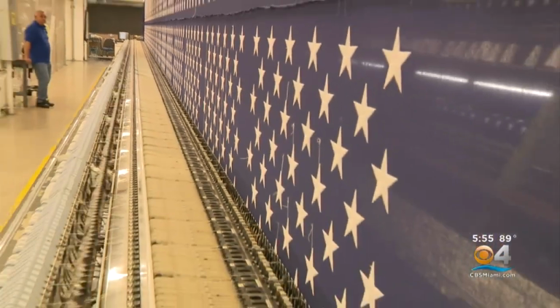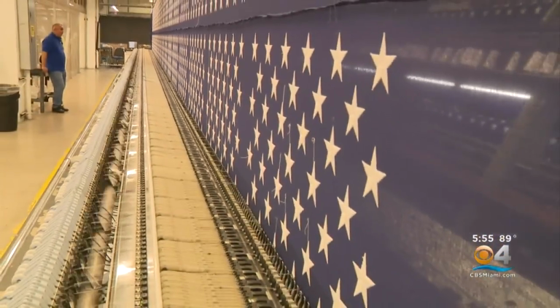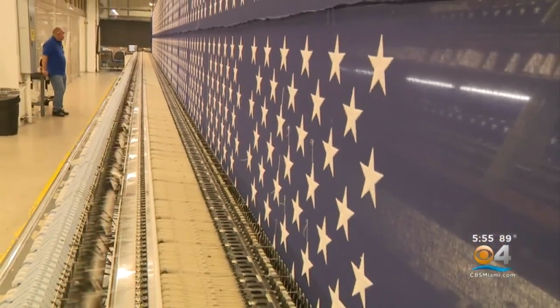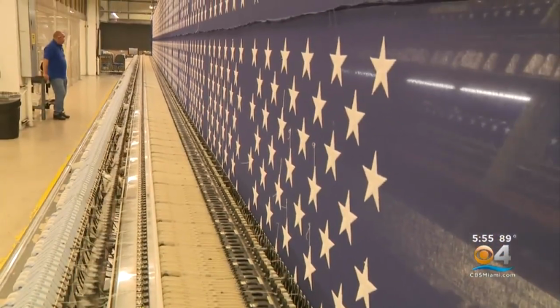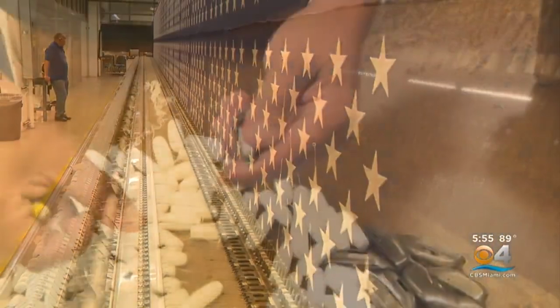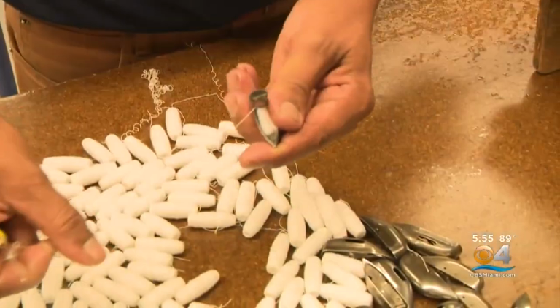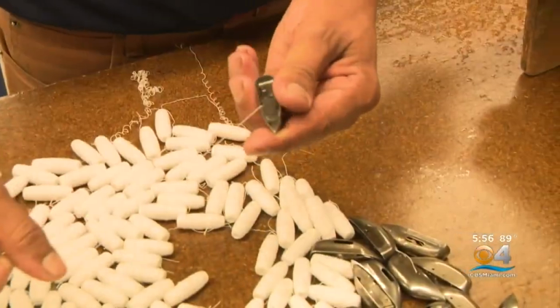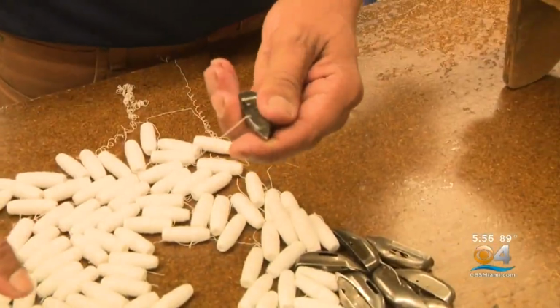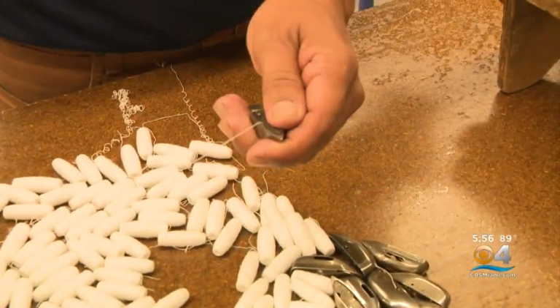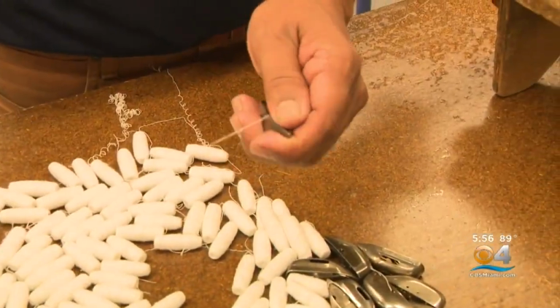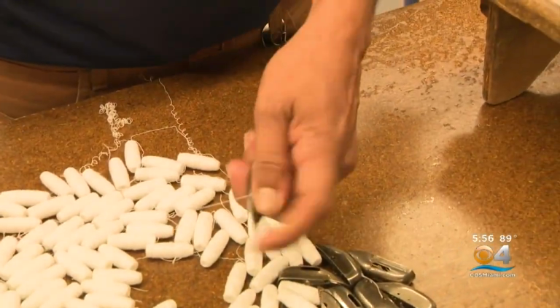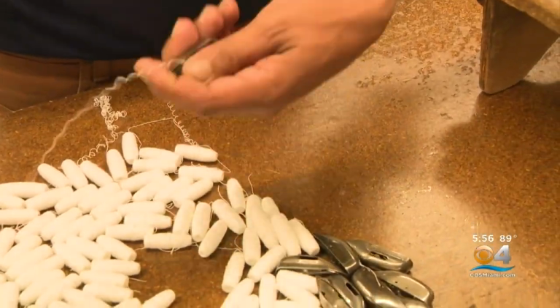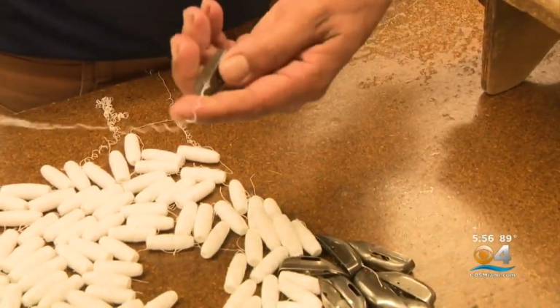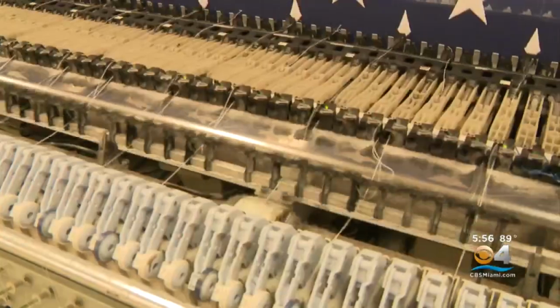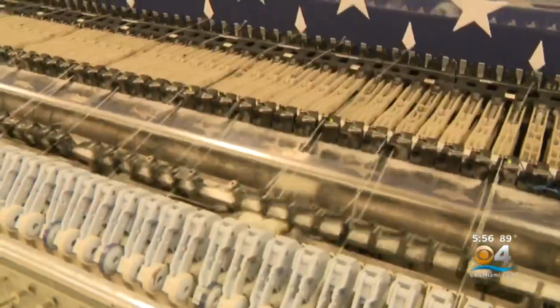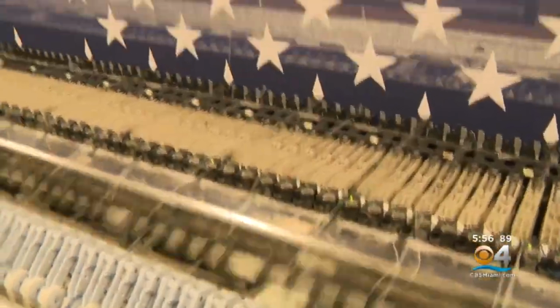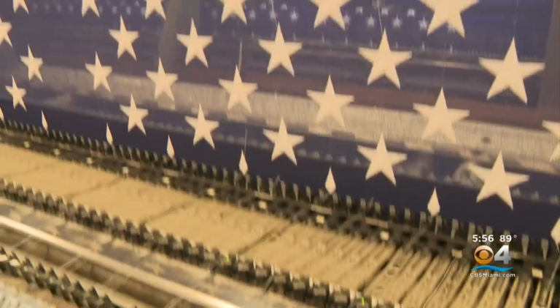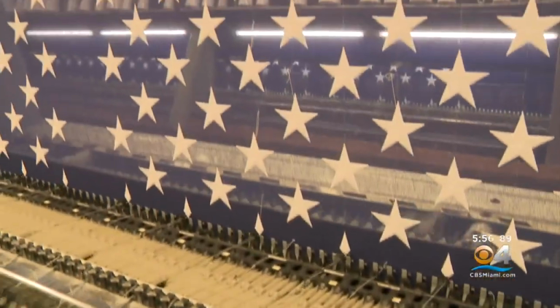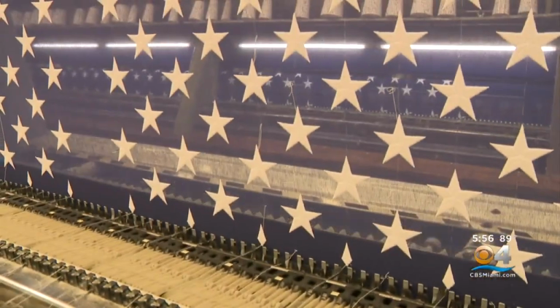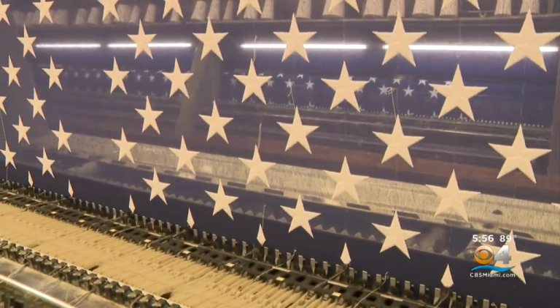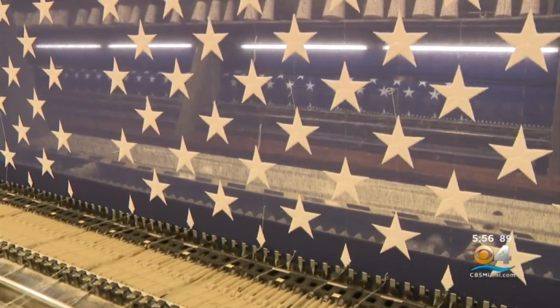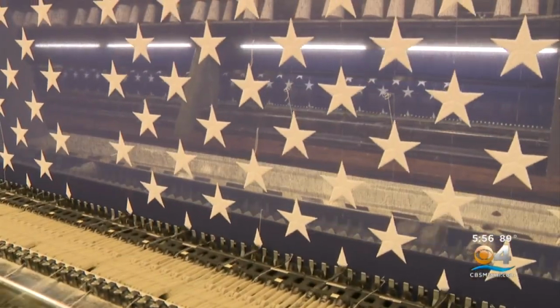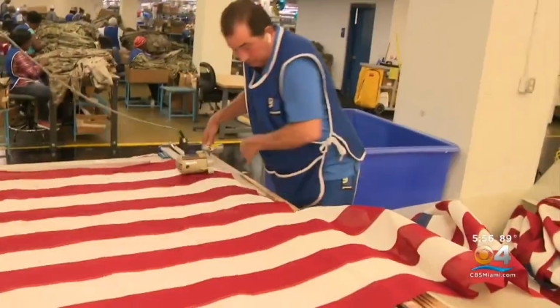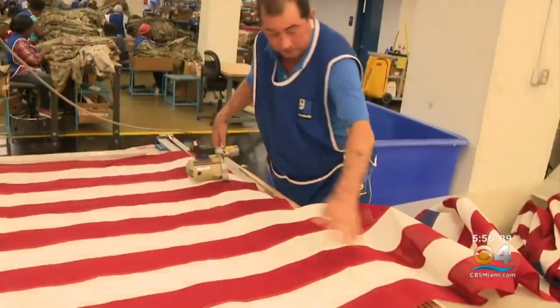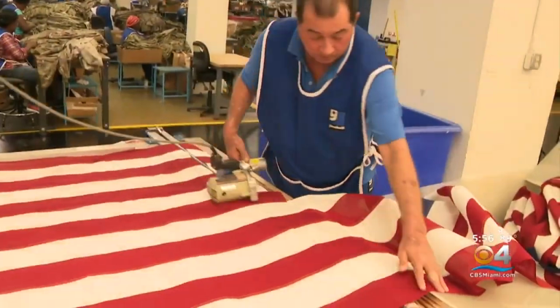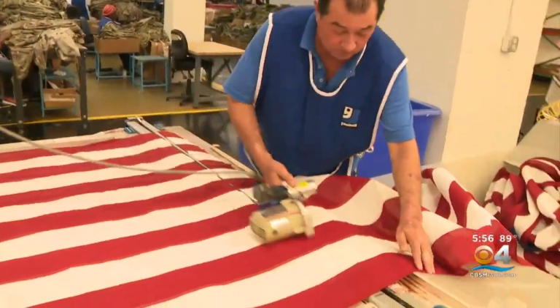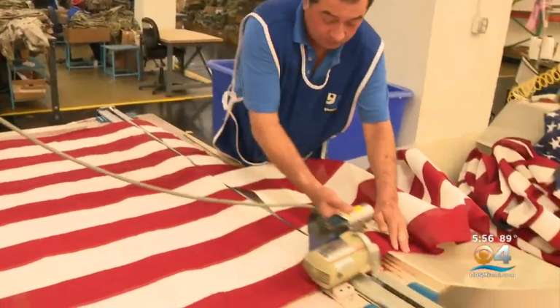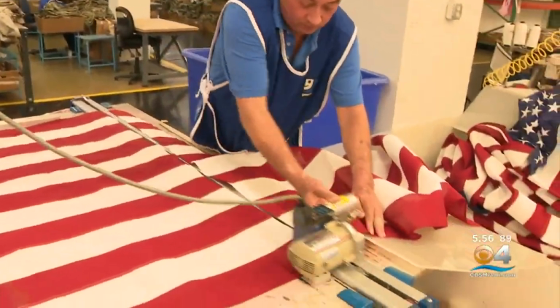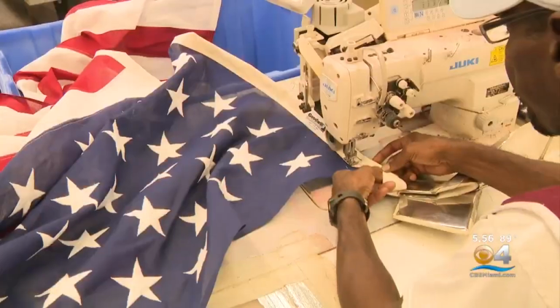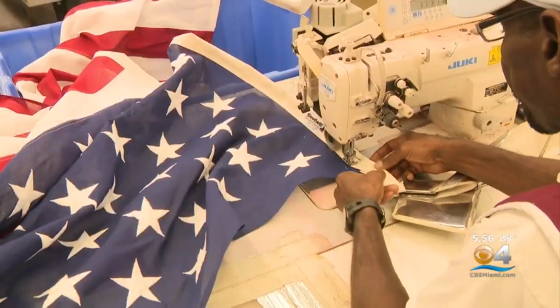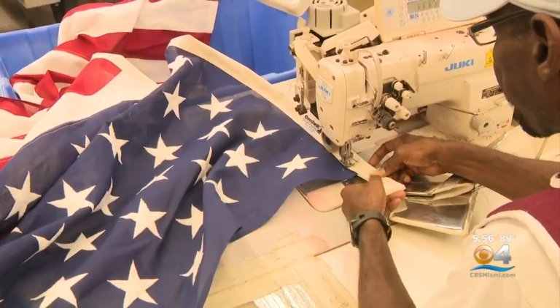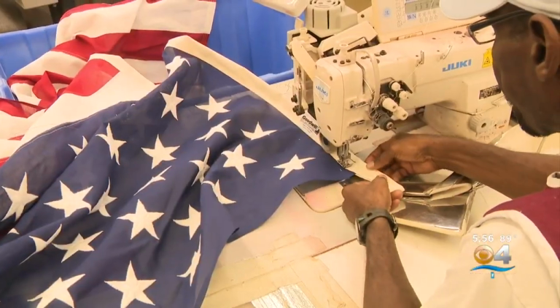Everything — all the stars, all the stripes — is embroidered and of the highest quality. It's 100% cotton, and again that's what makes for a beautiful flag for a military funeral.